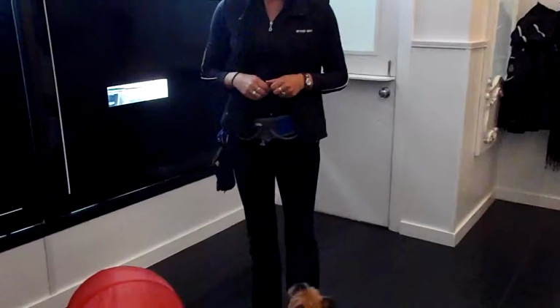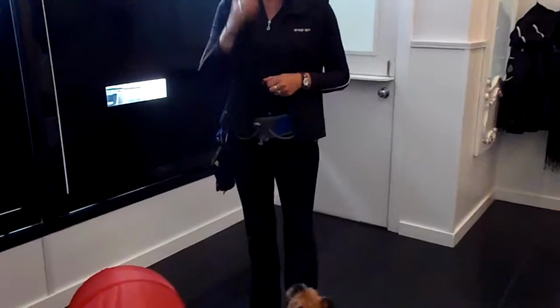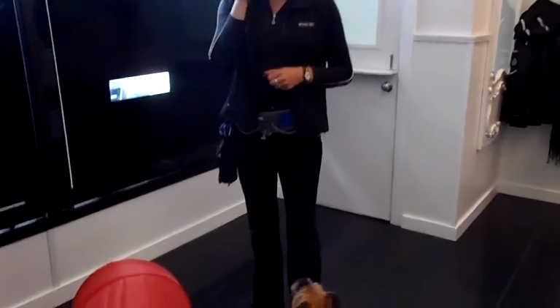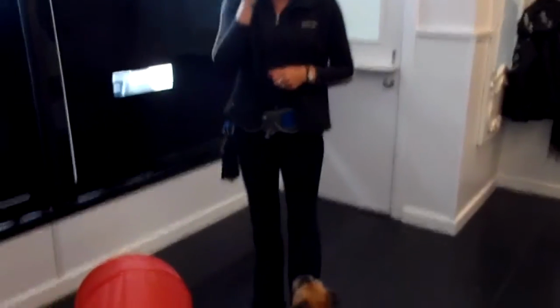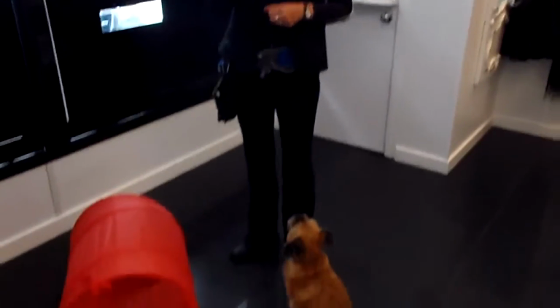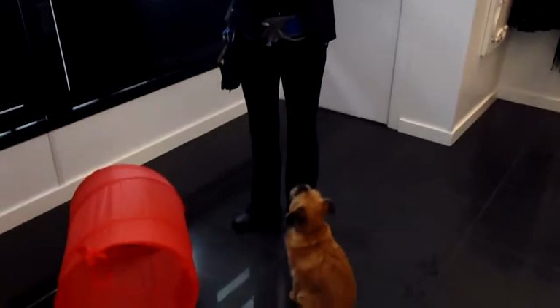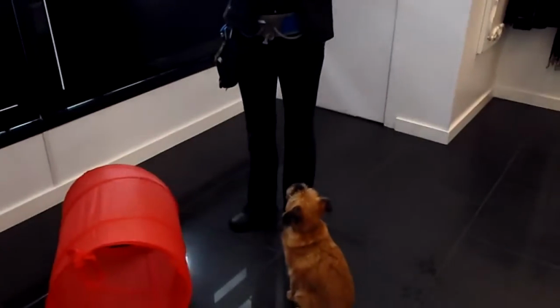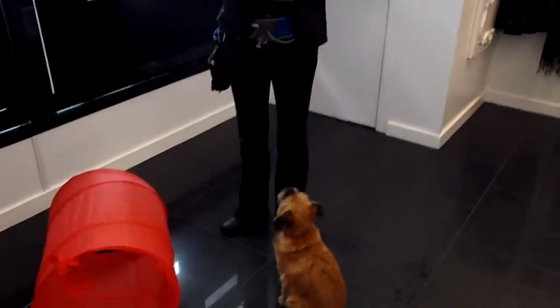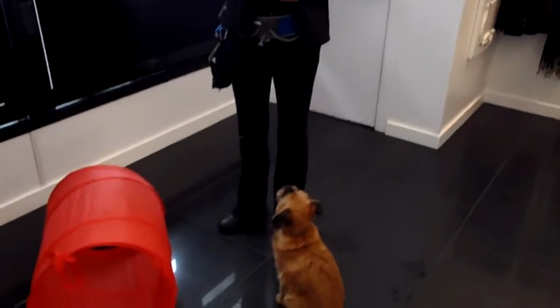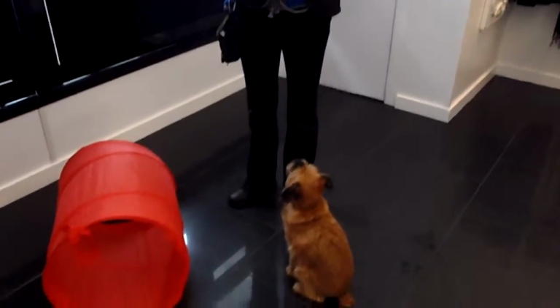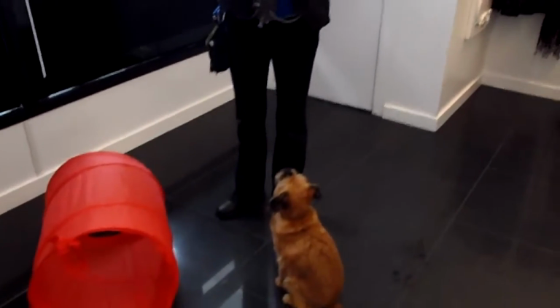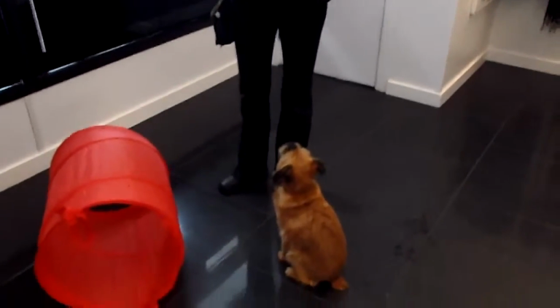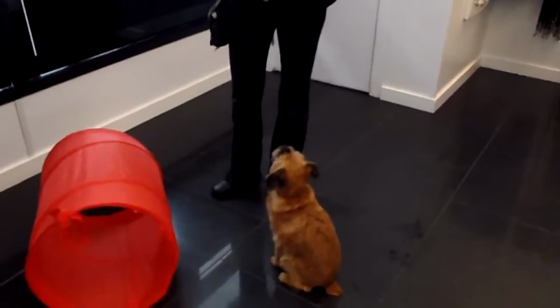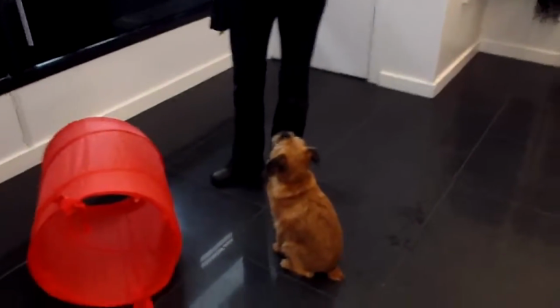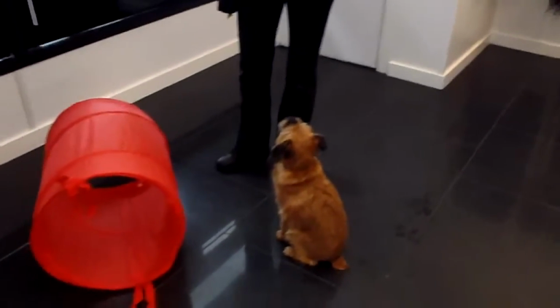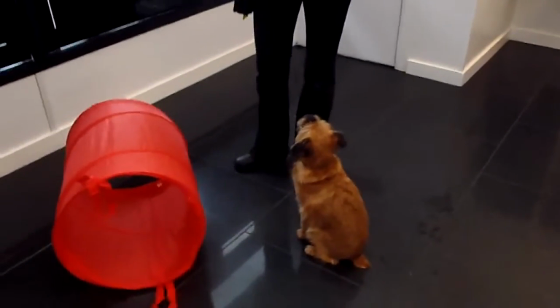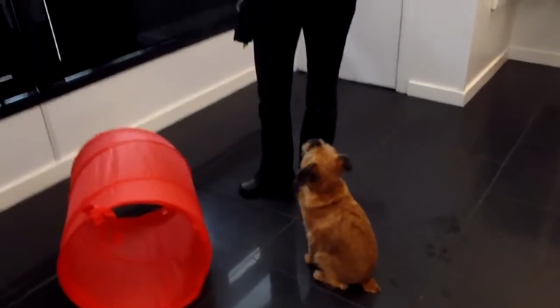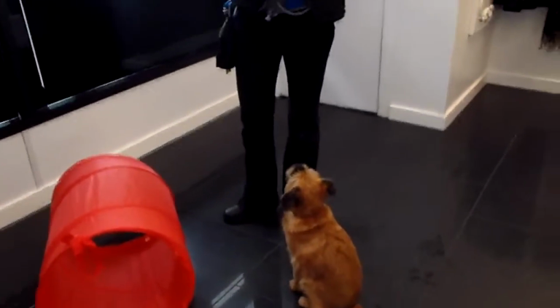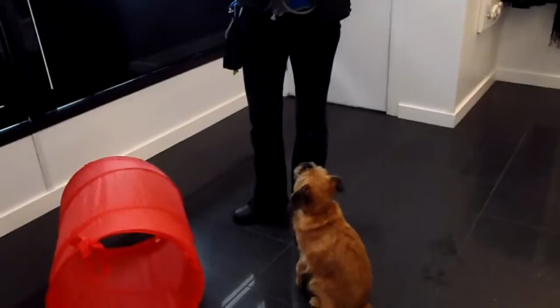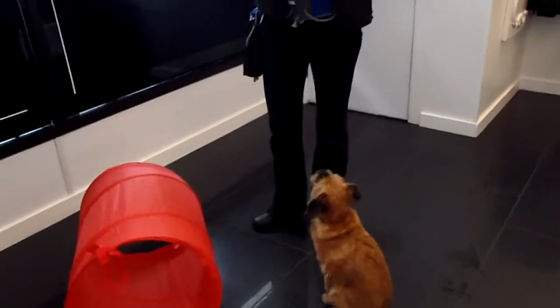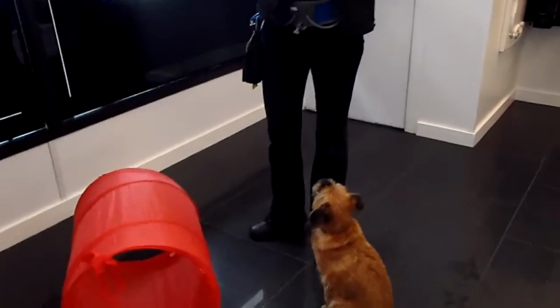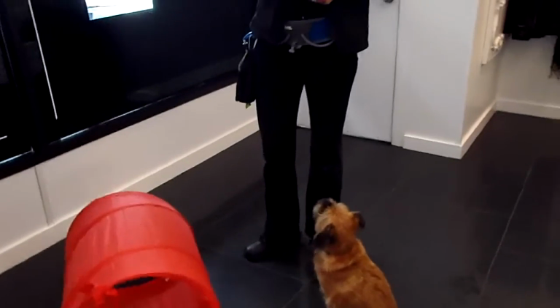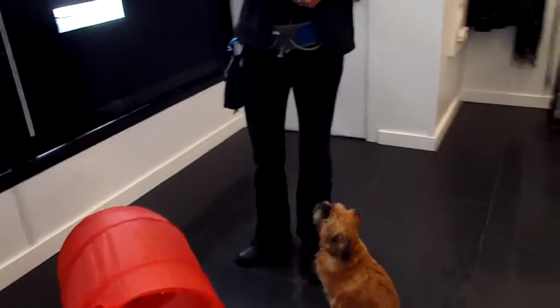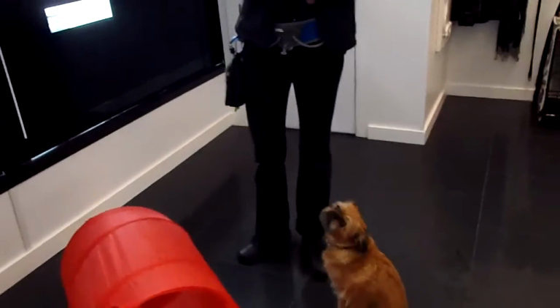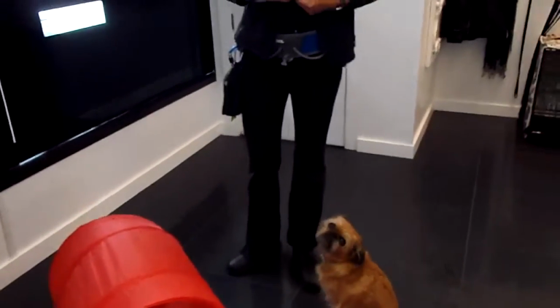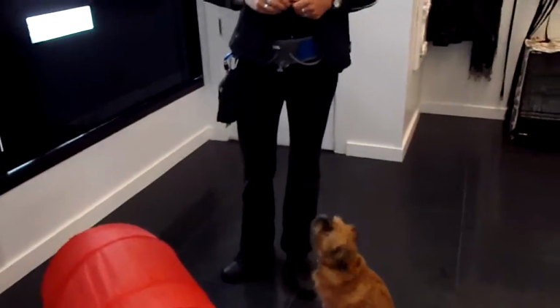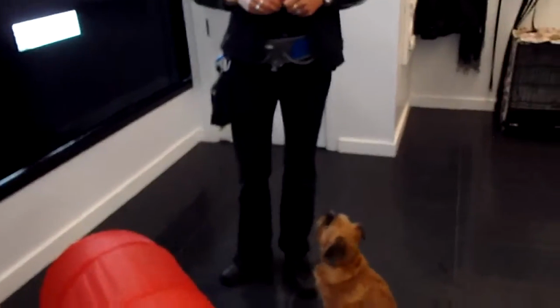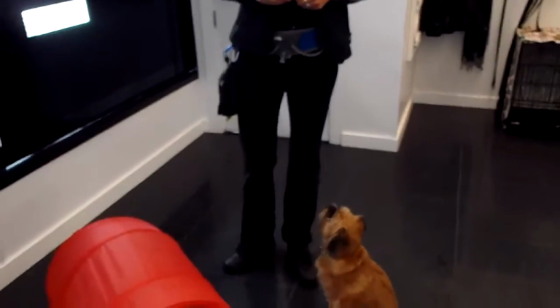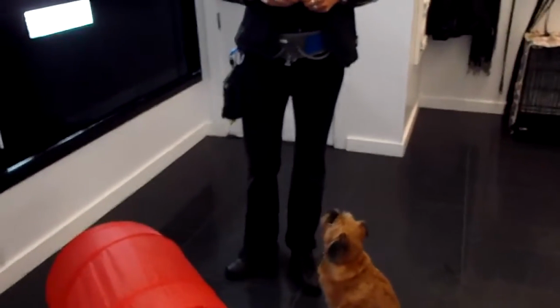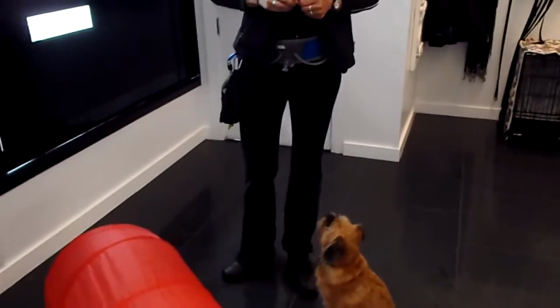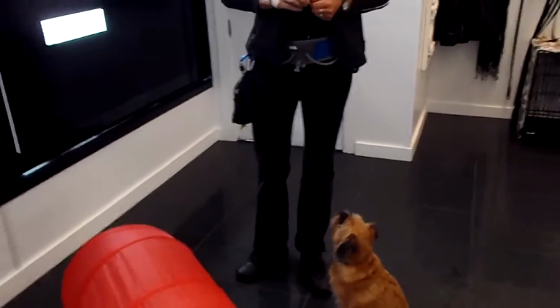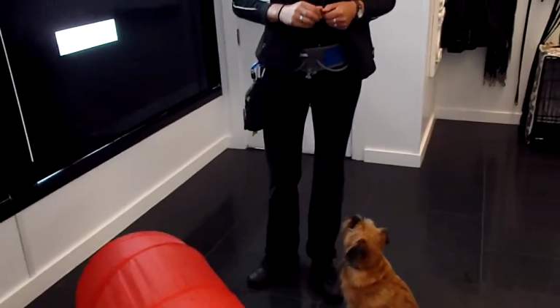Here we go. Here we are at the pet shop and we have a very cute little Jersey working with Jackie and they've done a cool trick this morning.